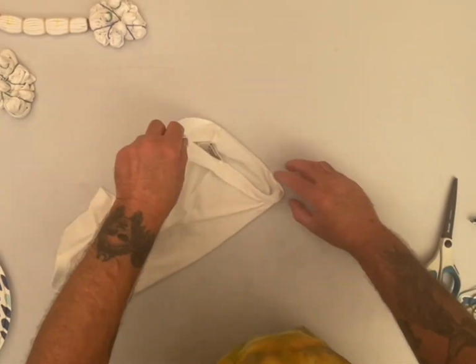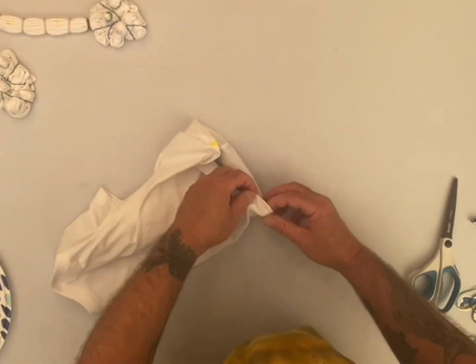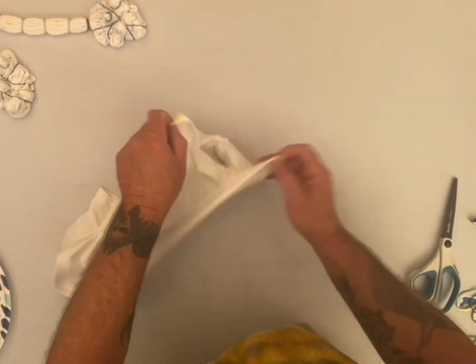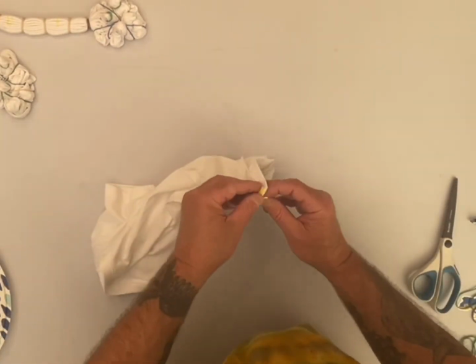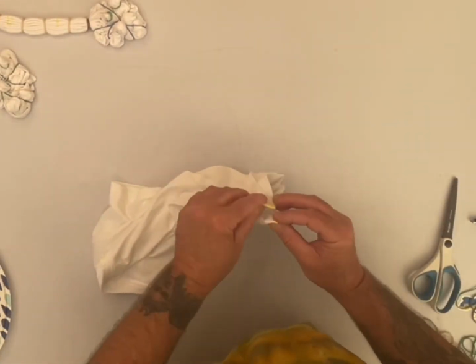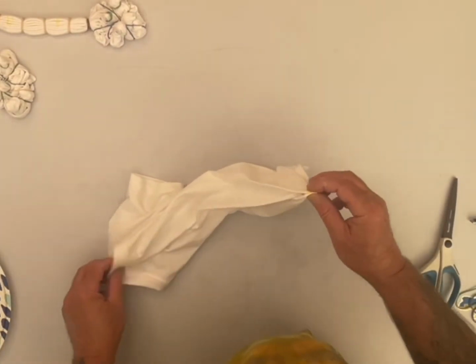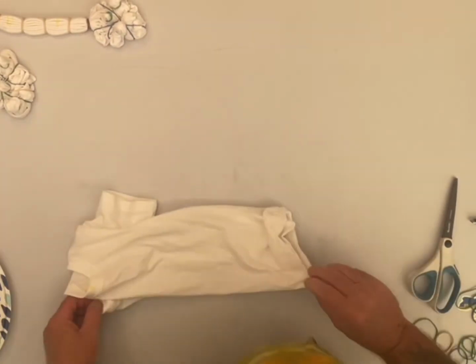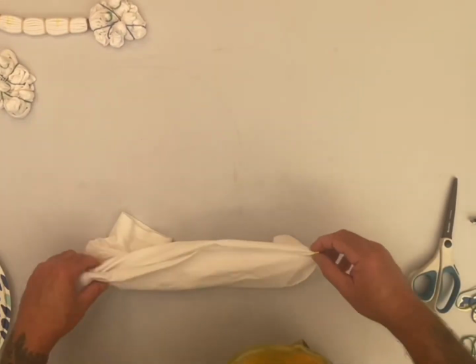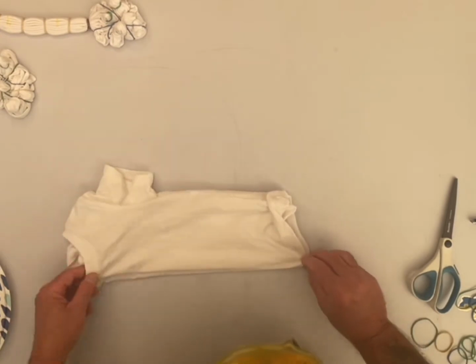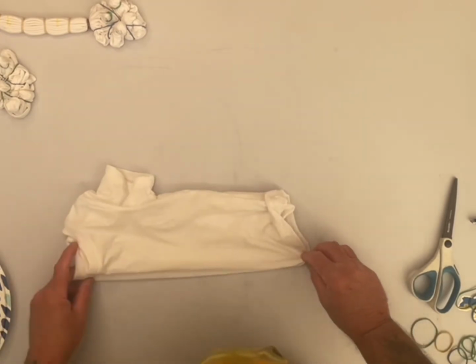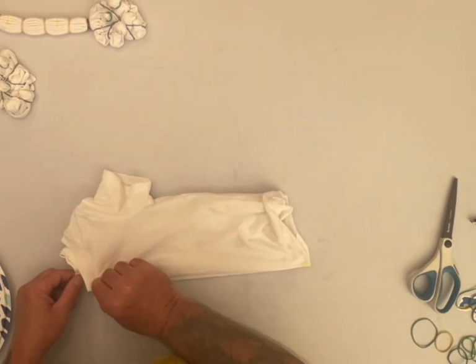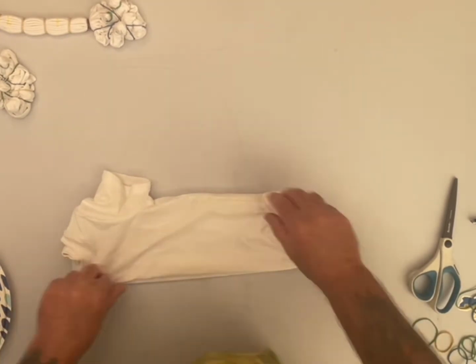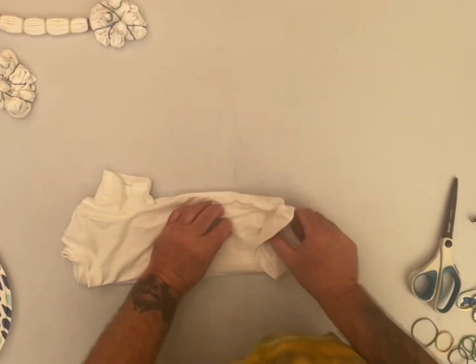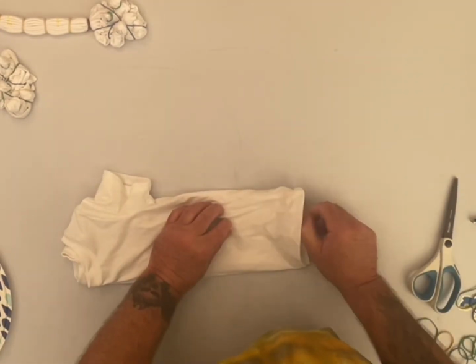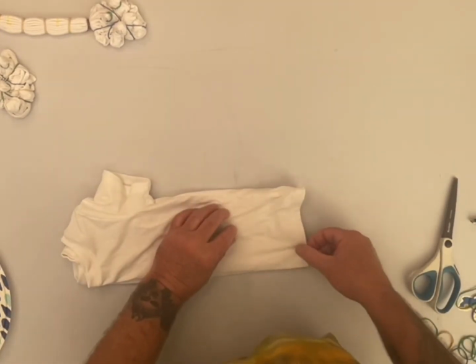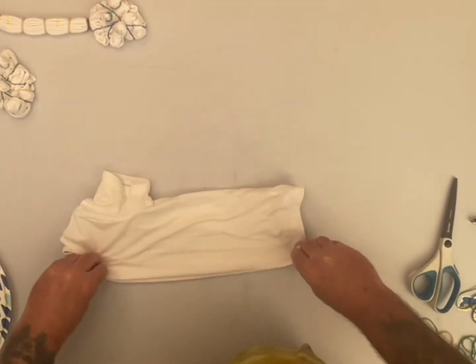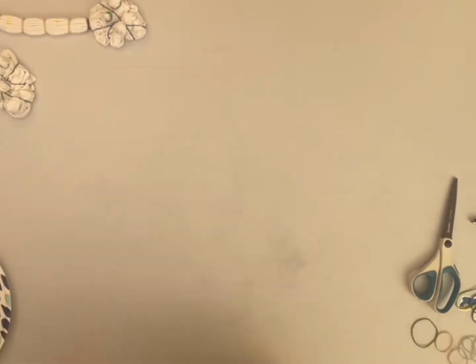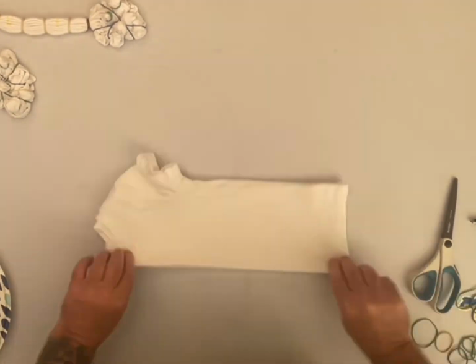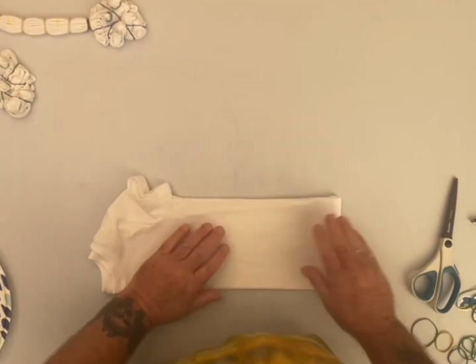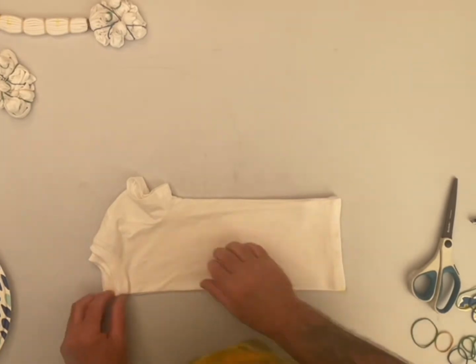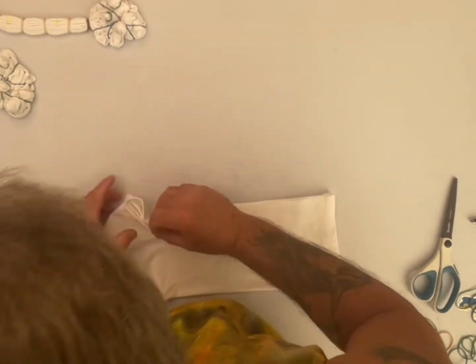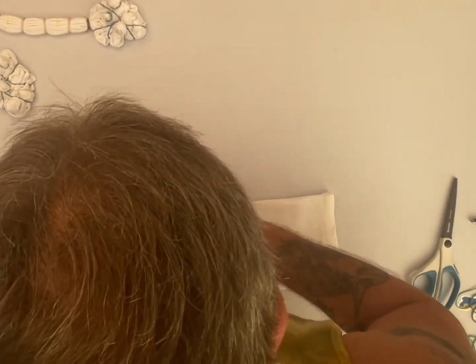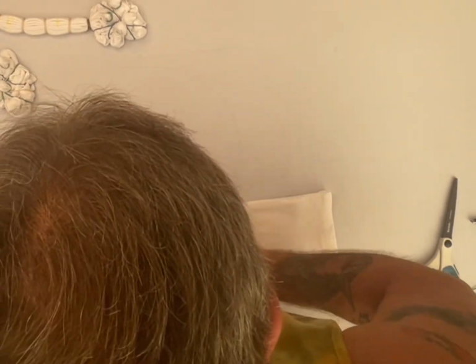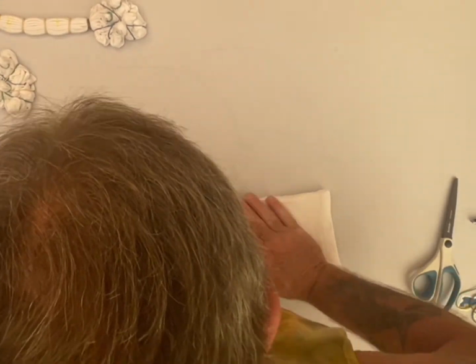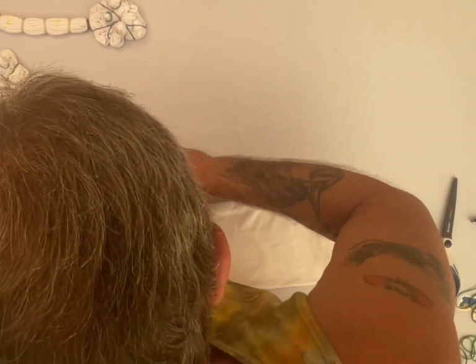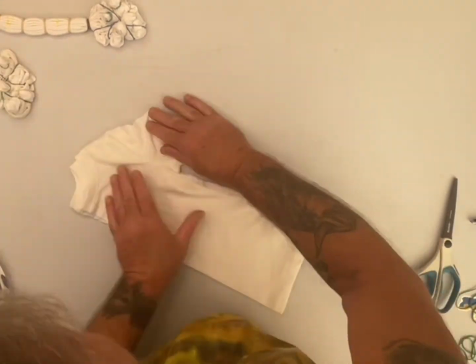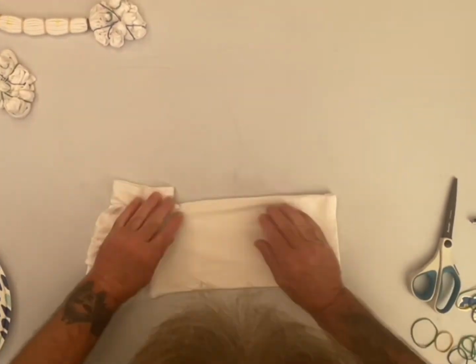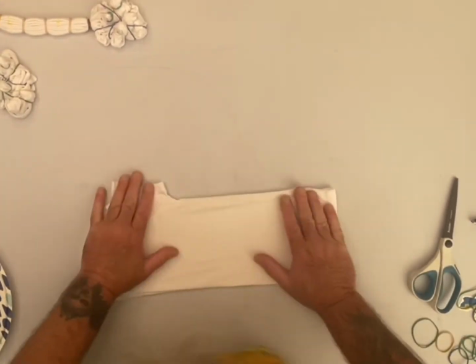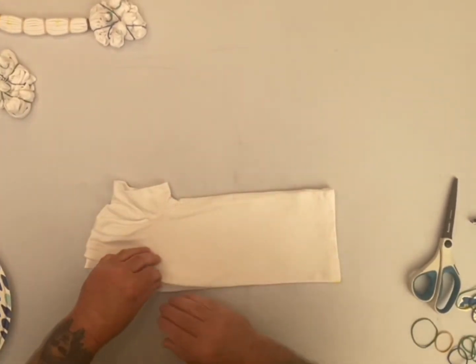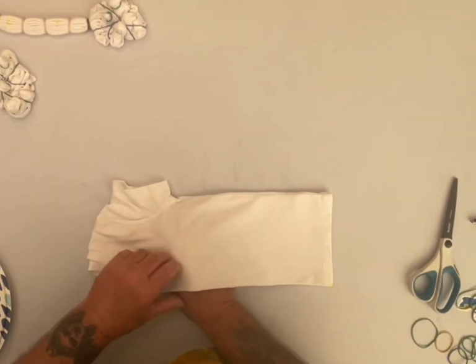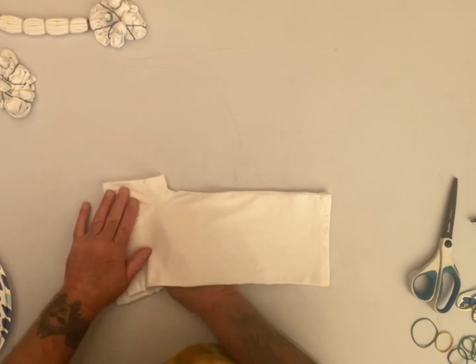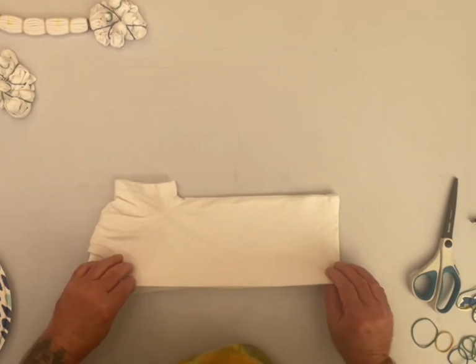I wasn't really counting on getting any white in any of these, because like I said, these just feel like the dye is going to suck right in. But good thing for the Vanda Spin Dryer — it's nice and dry.